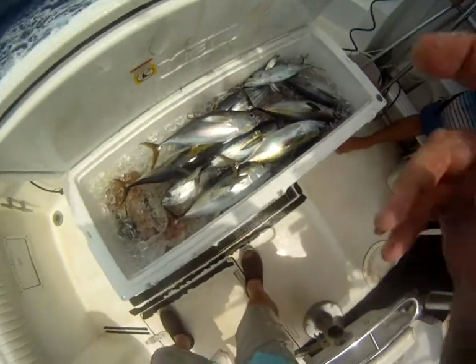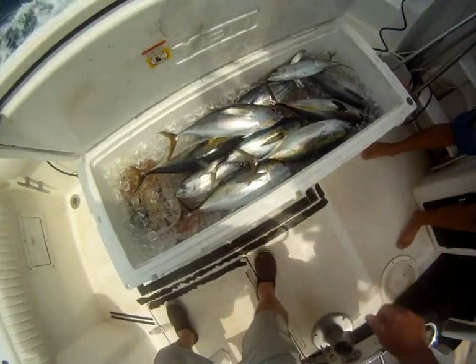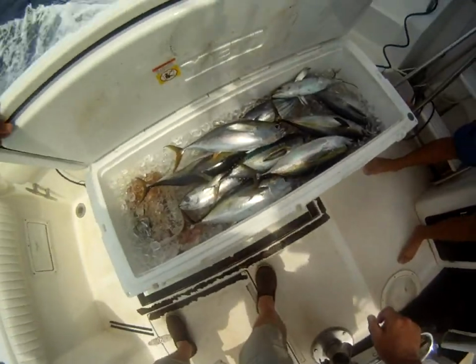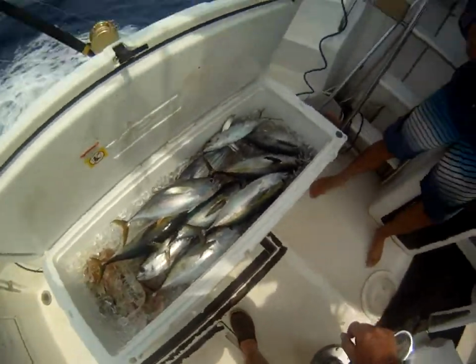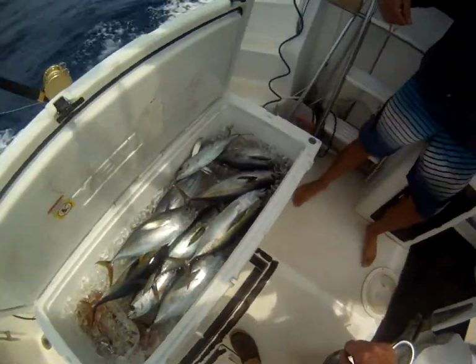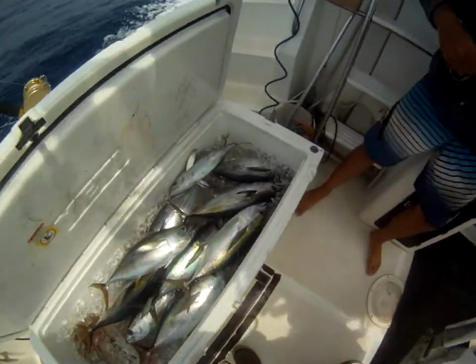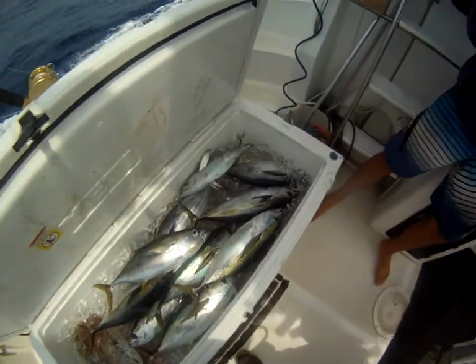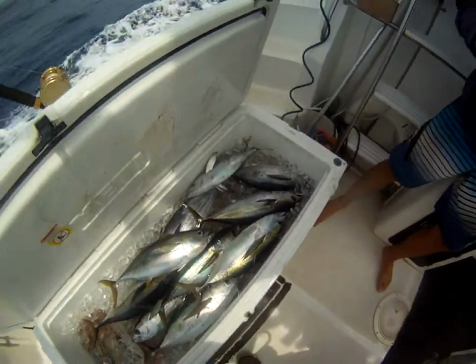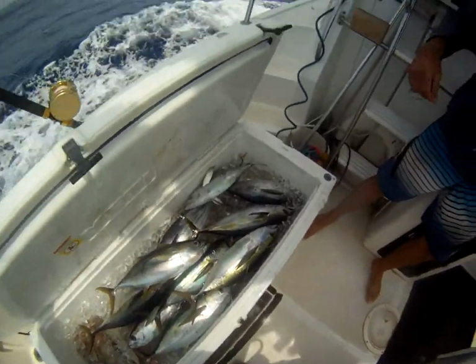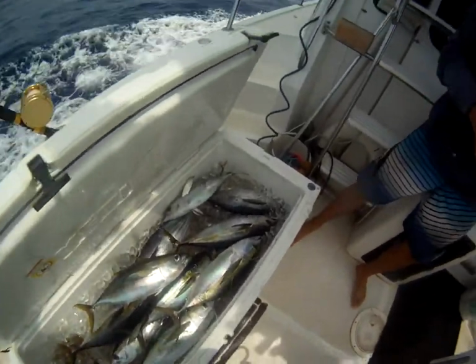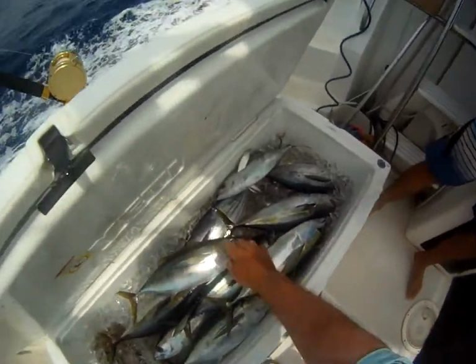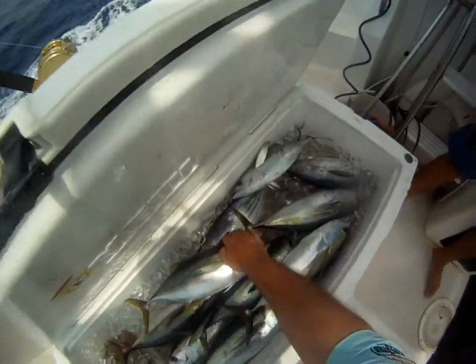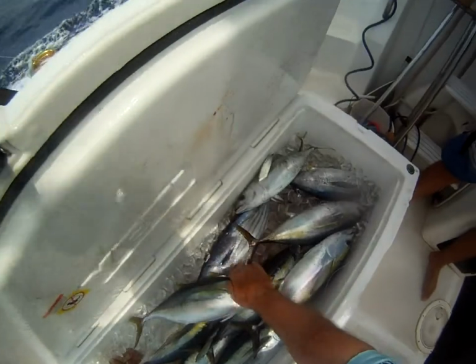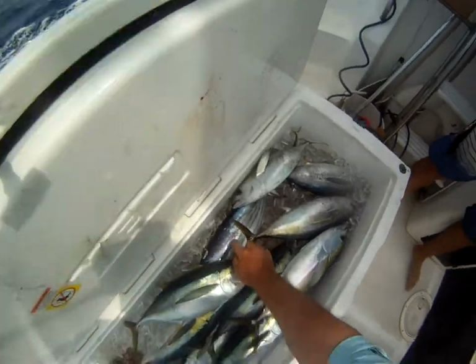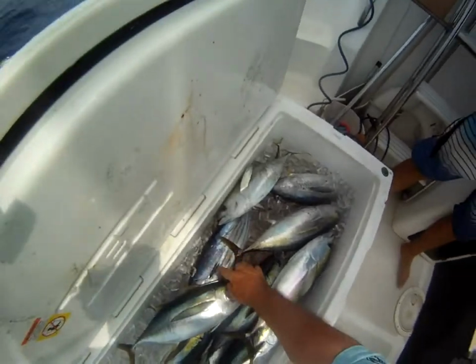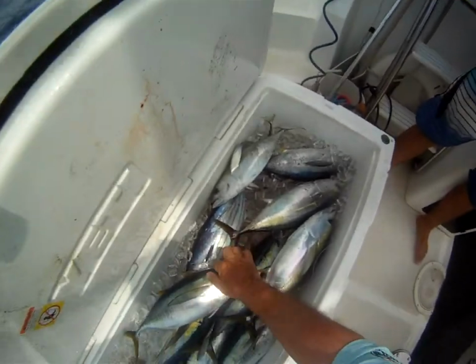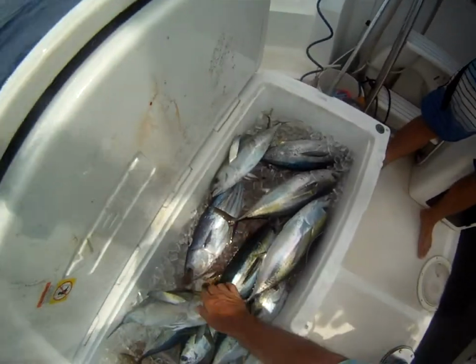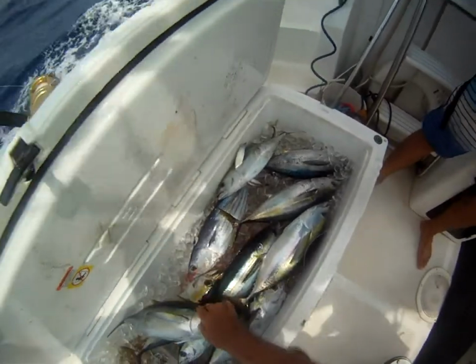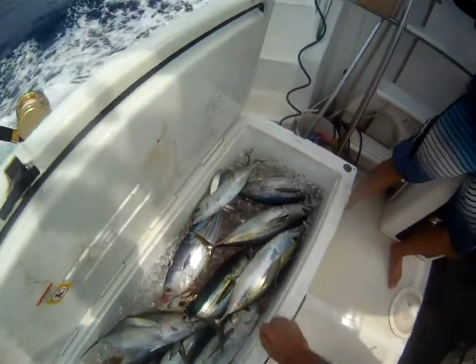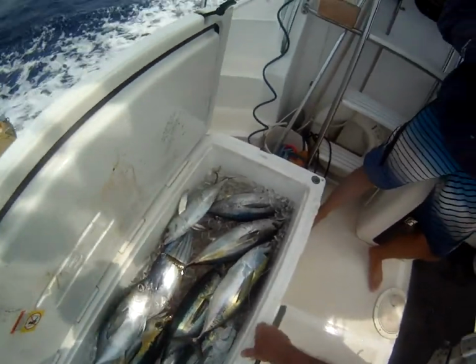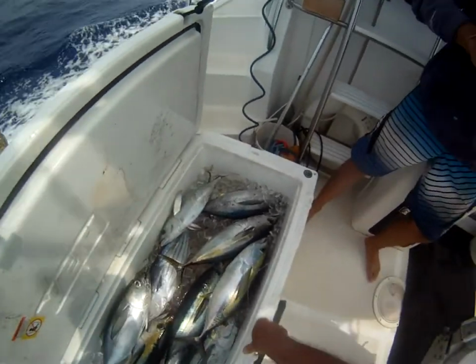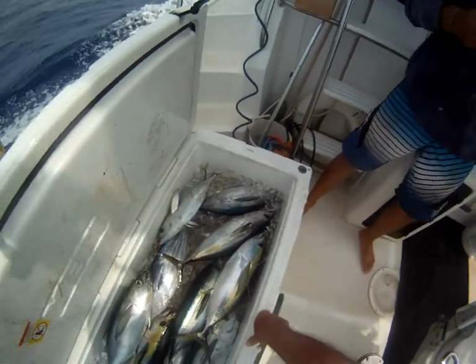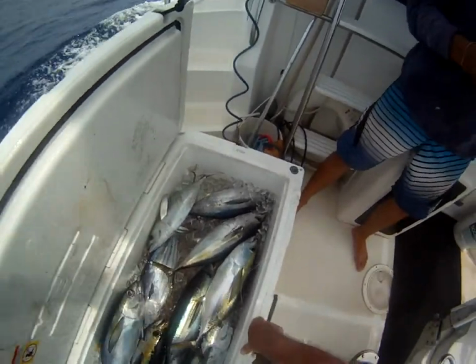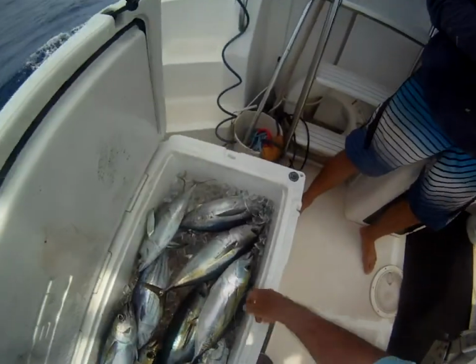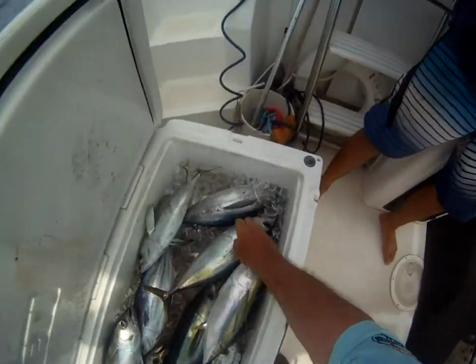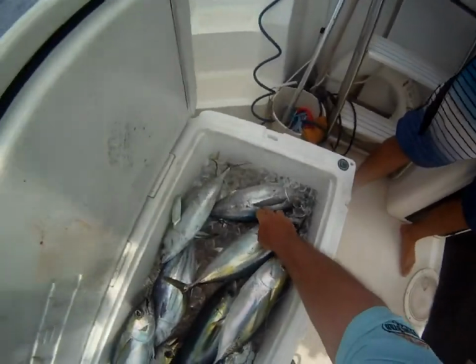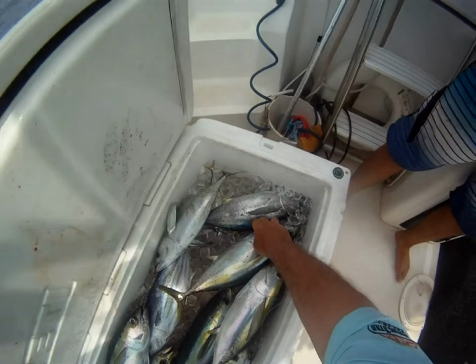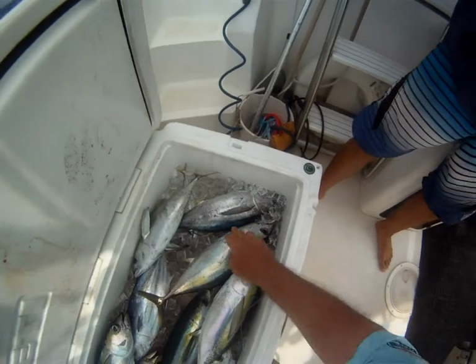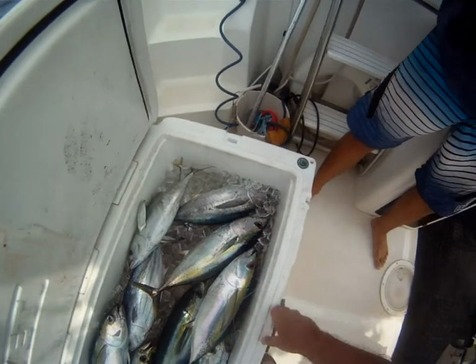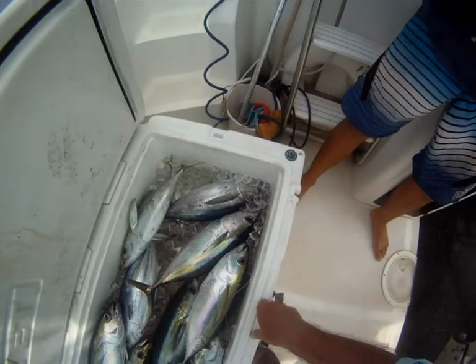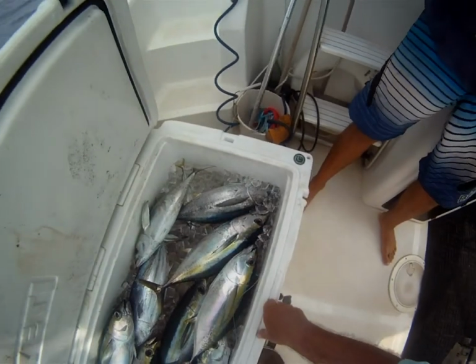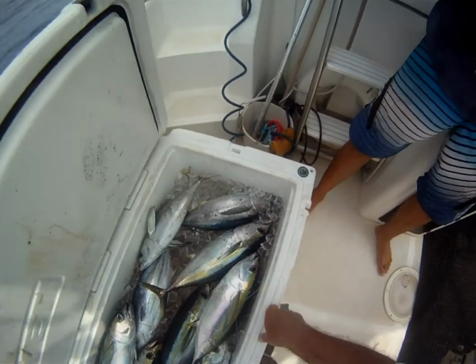So there's the yellow fin tuna — and what's the other one in here? What's this one here? Skipjack. Skipjack tuna? Just as good? Haku, no. What's this one here? Same thing? No, all yellow fin except for the one.